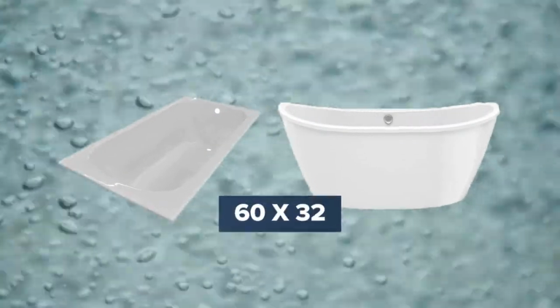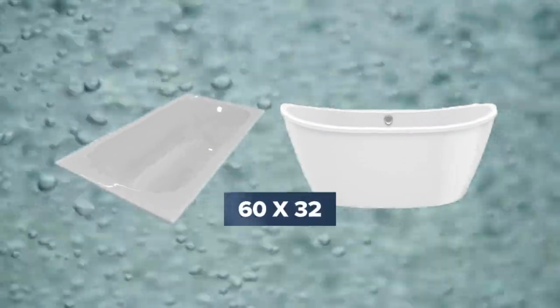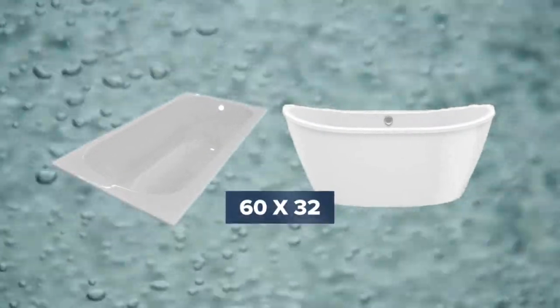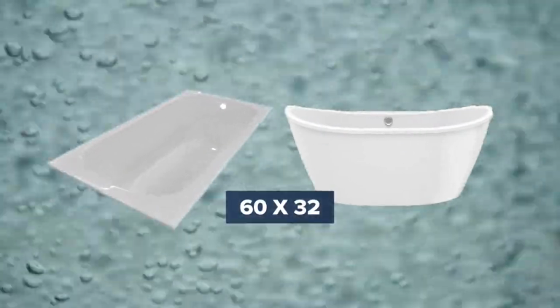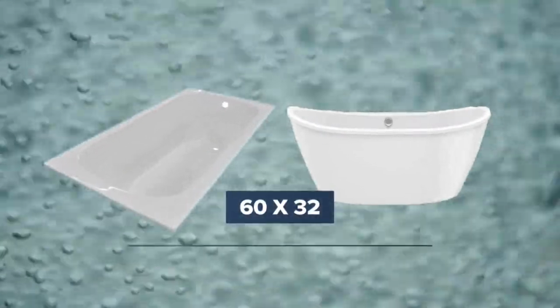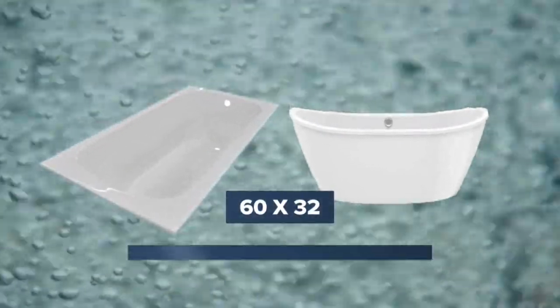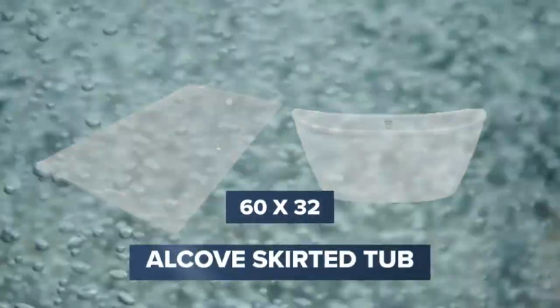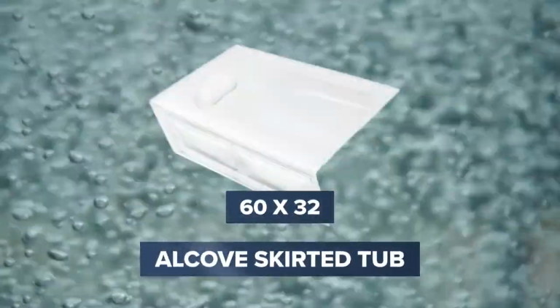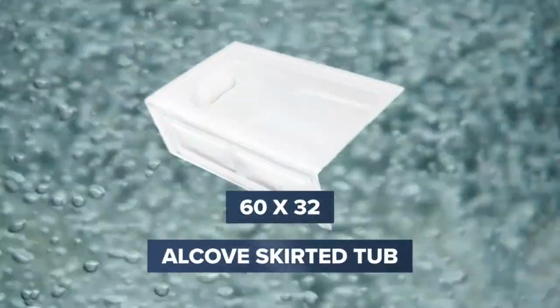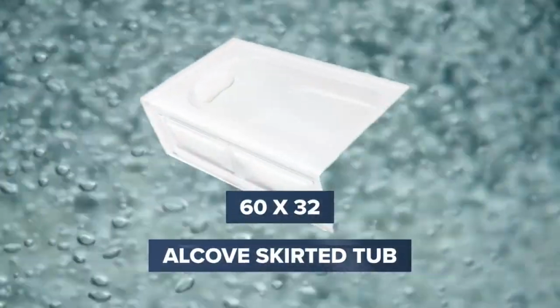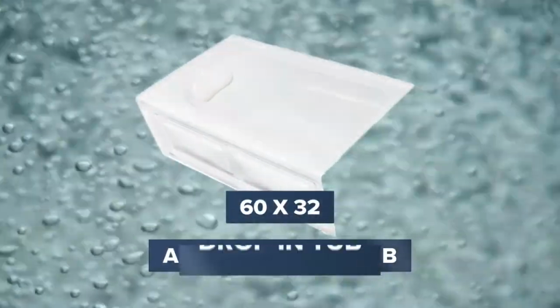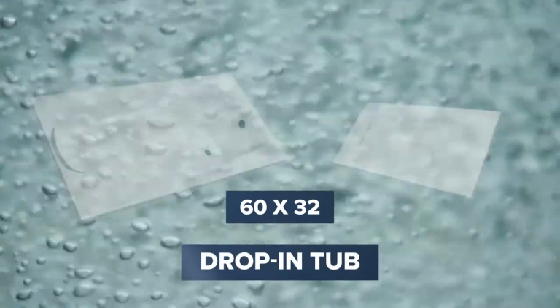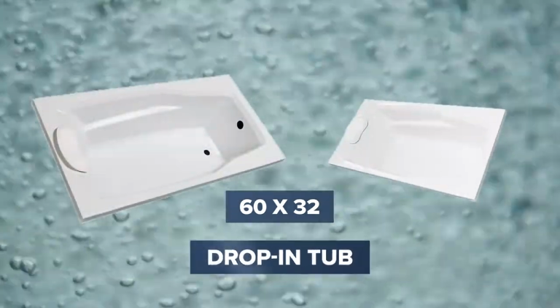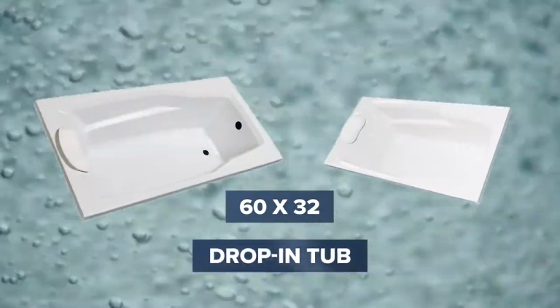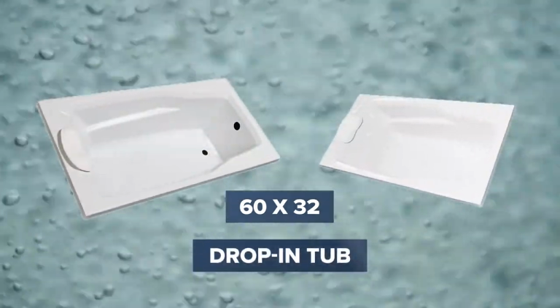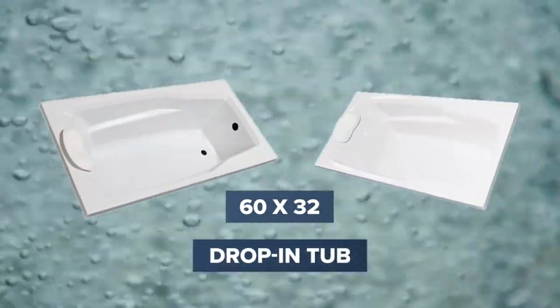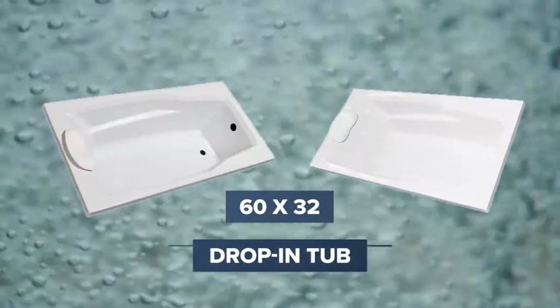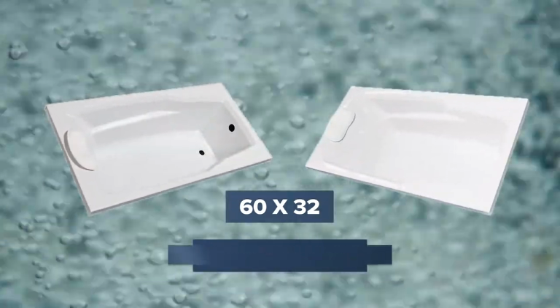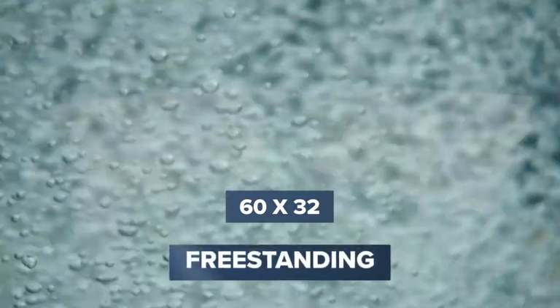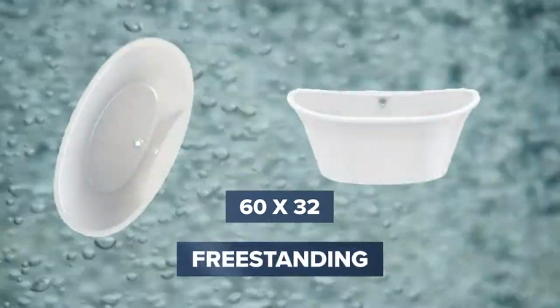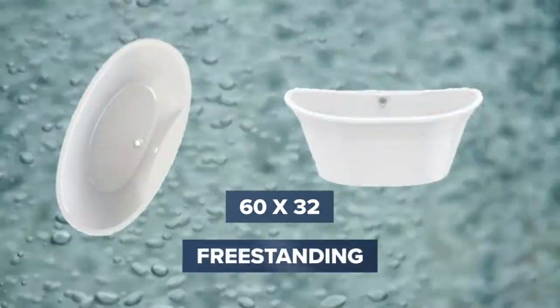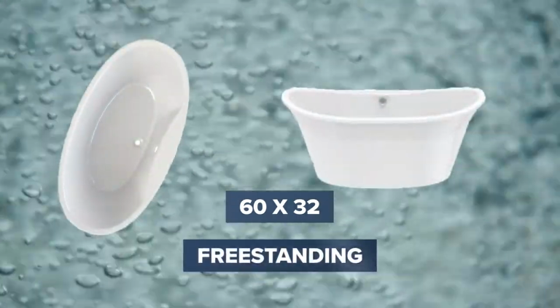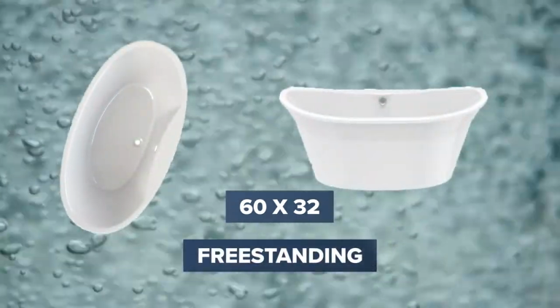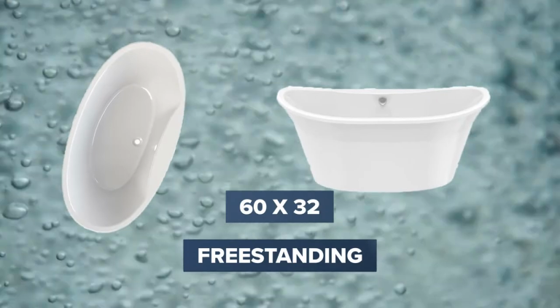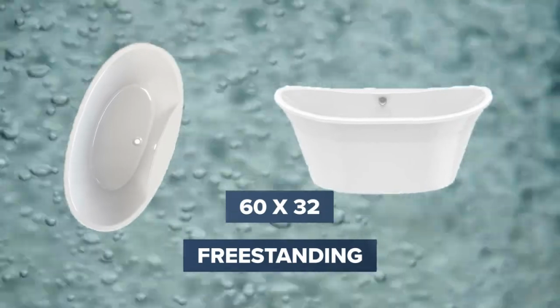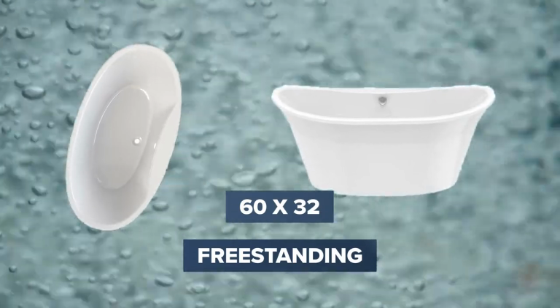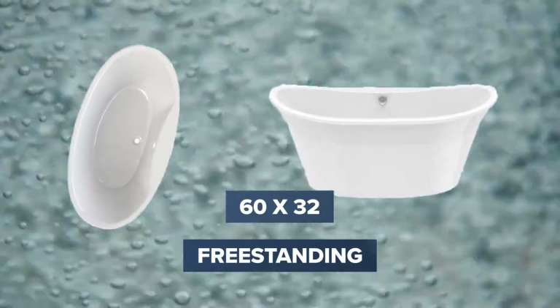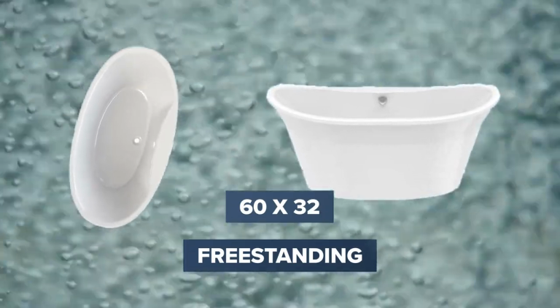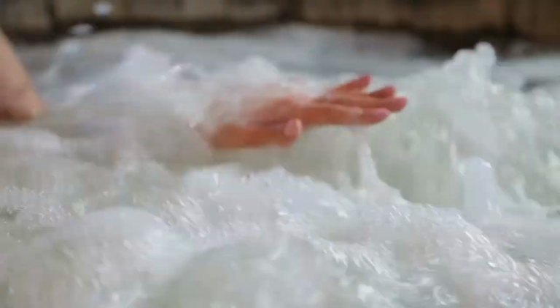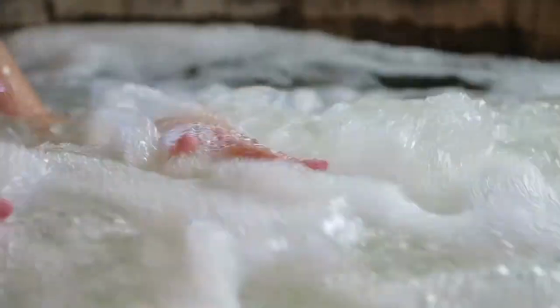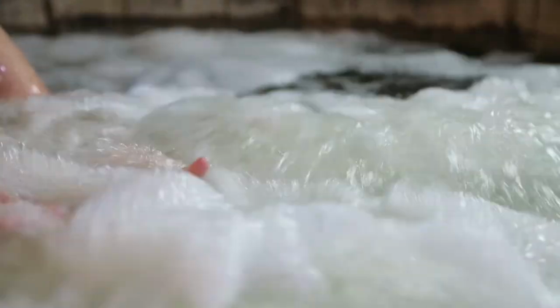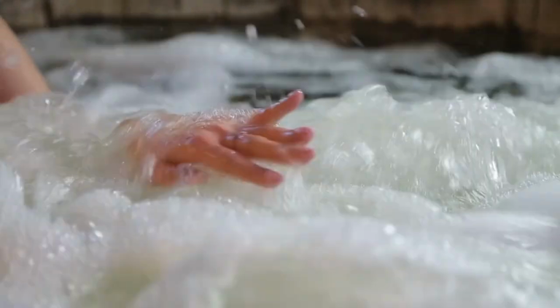By choosing a 60 by 32 tub, you have the option of selecting an alcove skirted tub or a drop-in tub, which showcase a more traditional design. Or choose a freestanding tub that features a more modern, minimalist design. All designs will transform your ordinary bathroom into a spa-like experience.